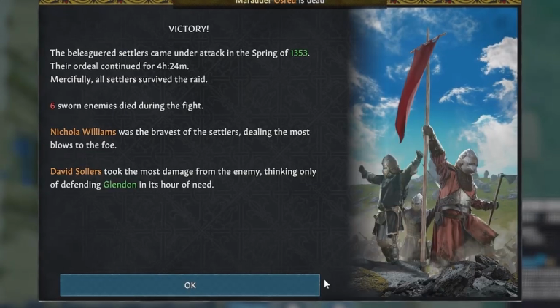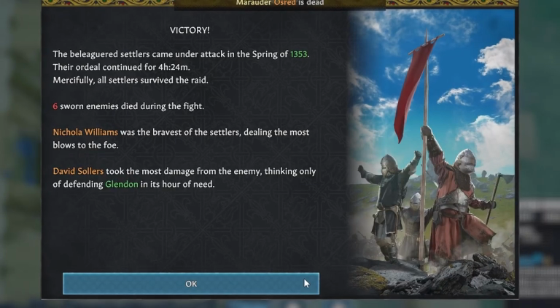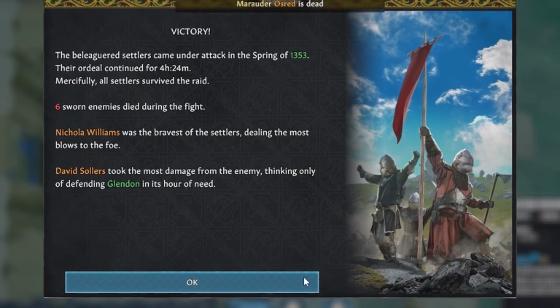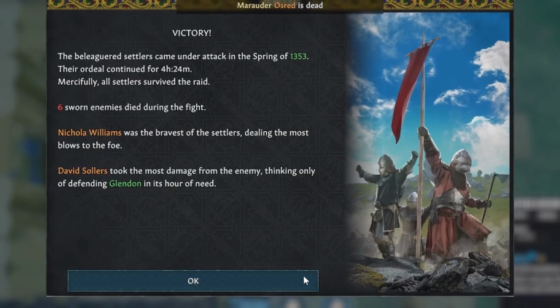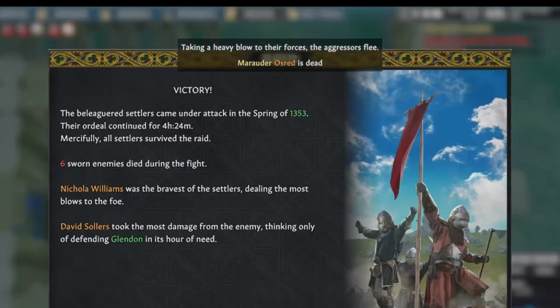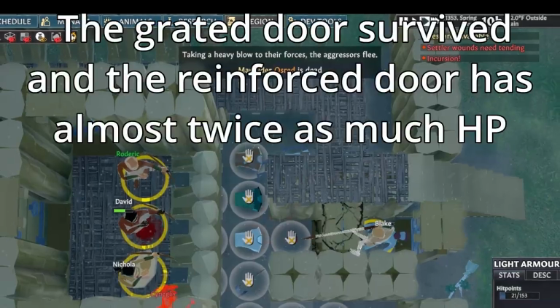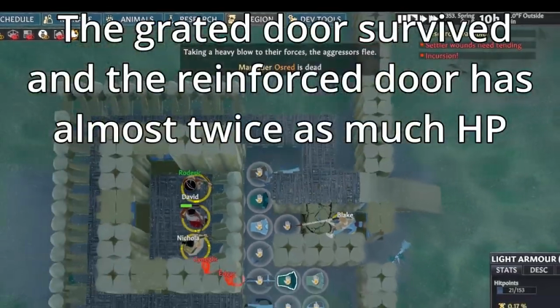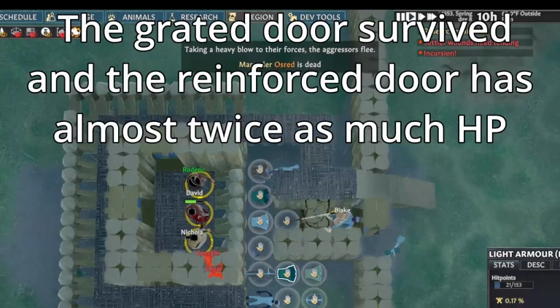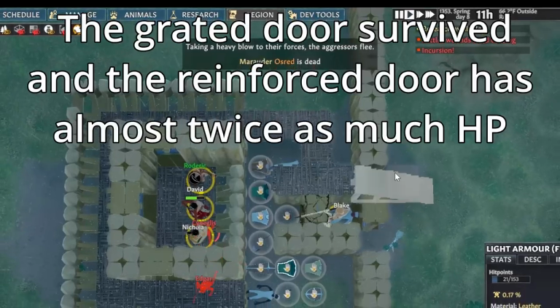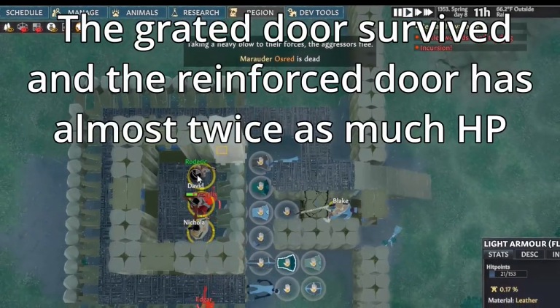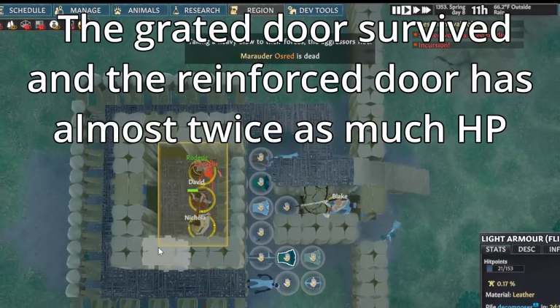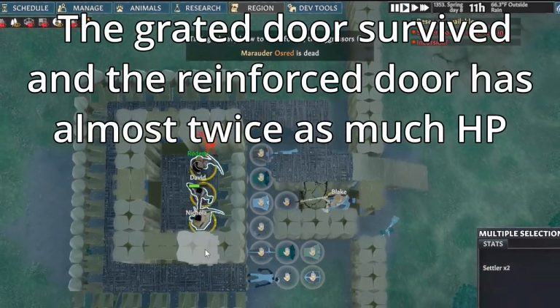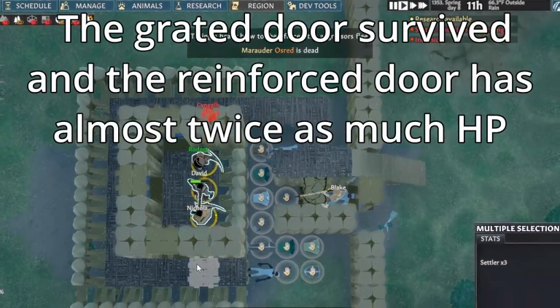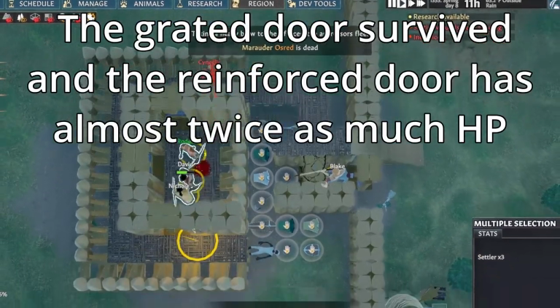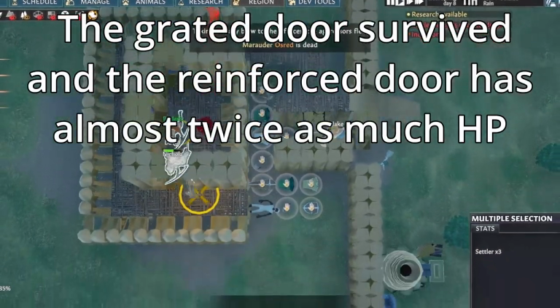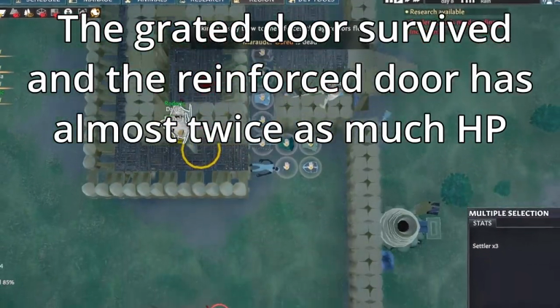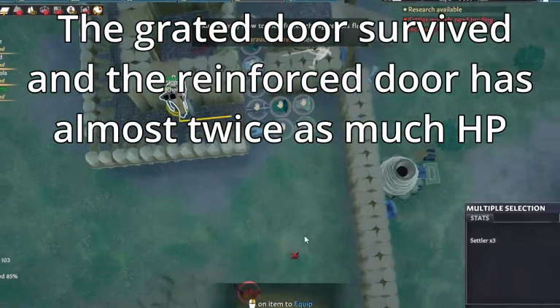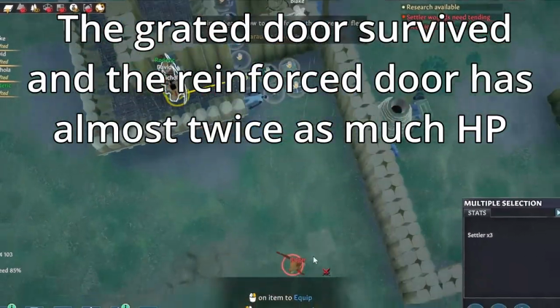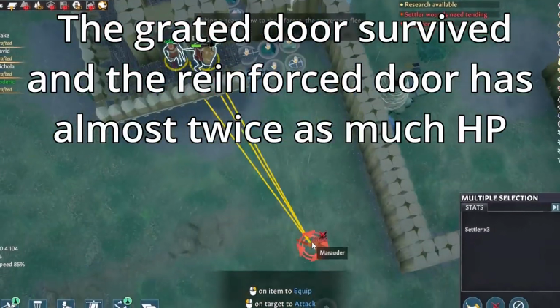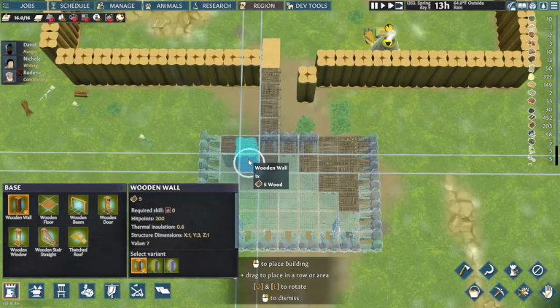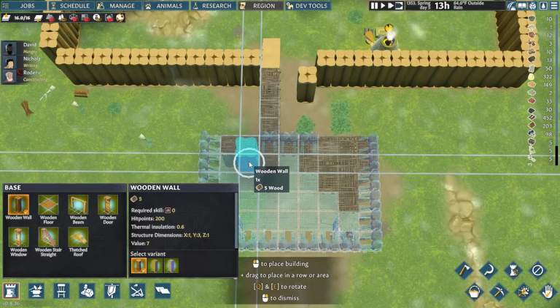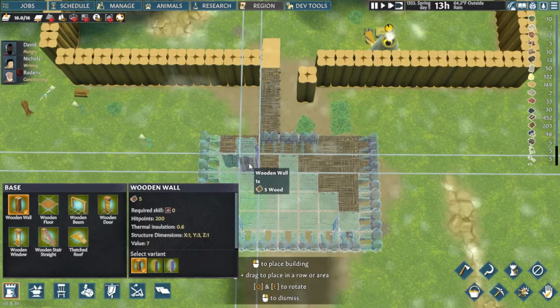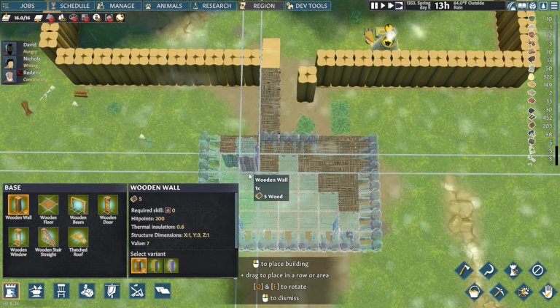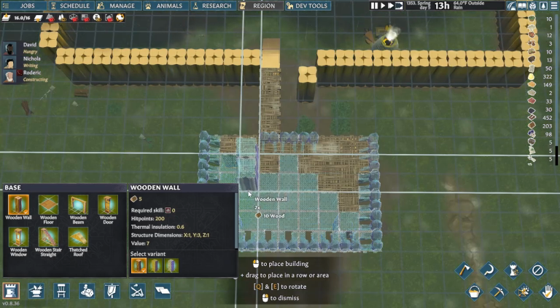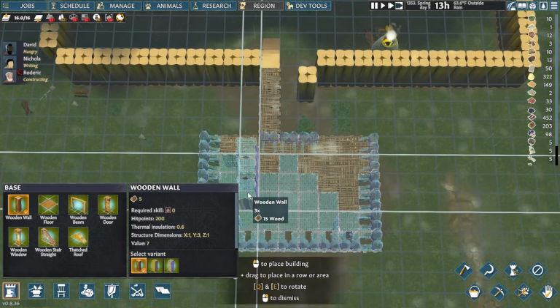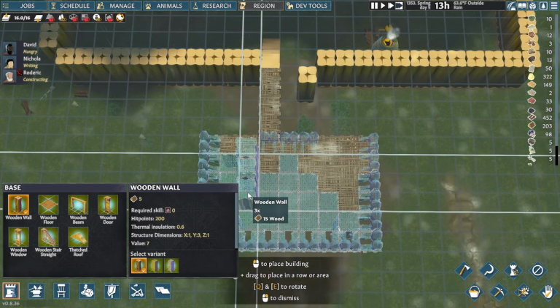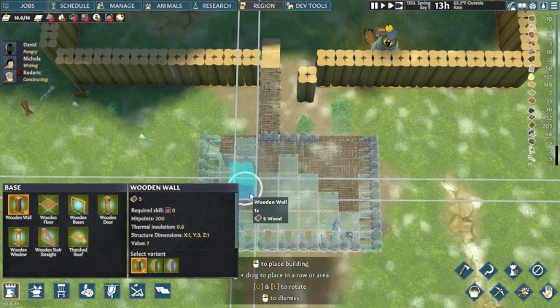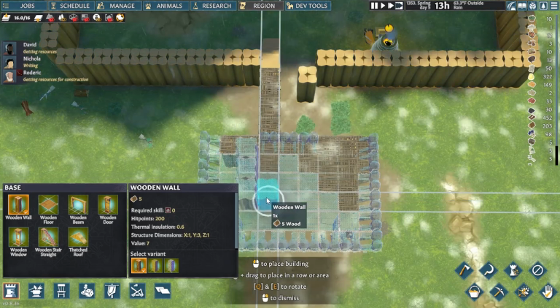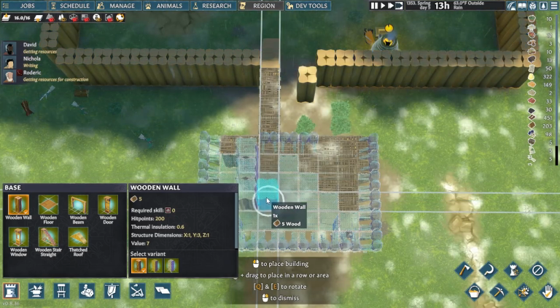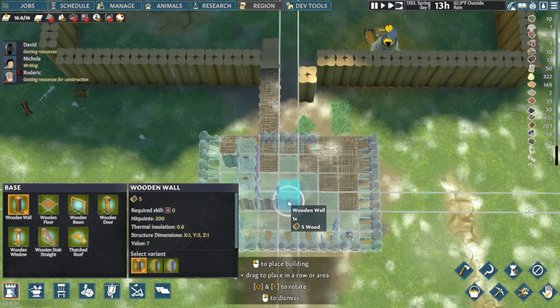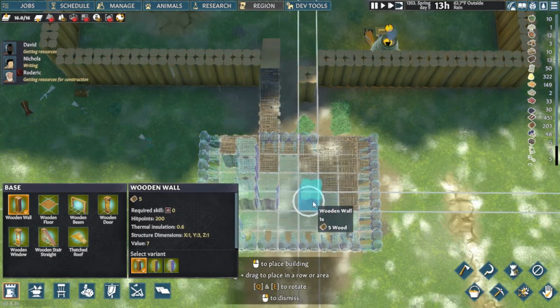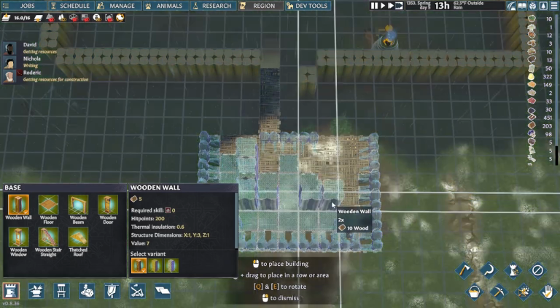A reinforced door is great for this. It's going to buy a lot of time, although you are going to need to unlock defensive structures one for it. Being able to pull back like that is a huge help, and you want to provide that to more than just your melee soldiers.